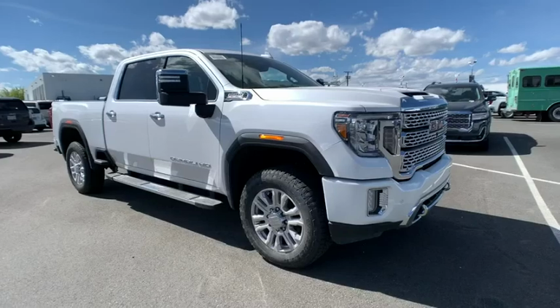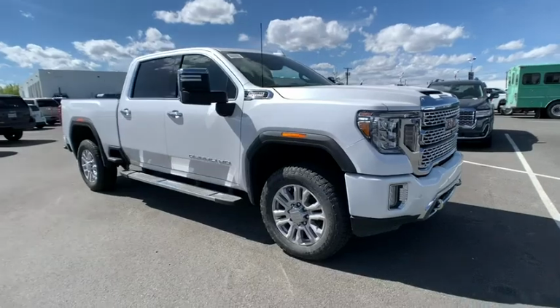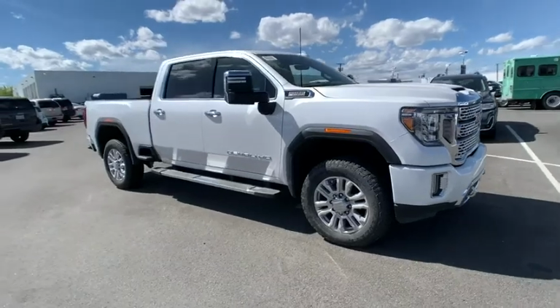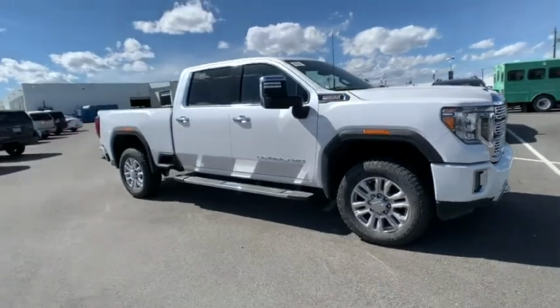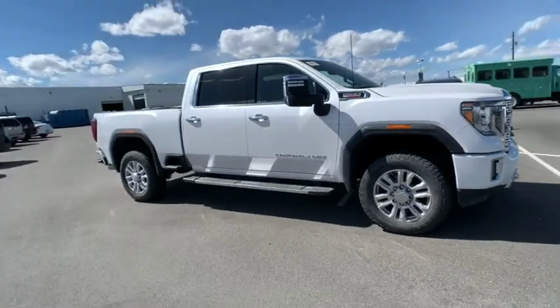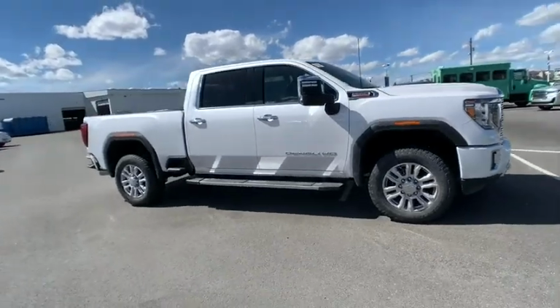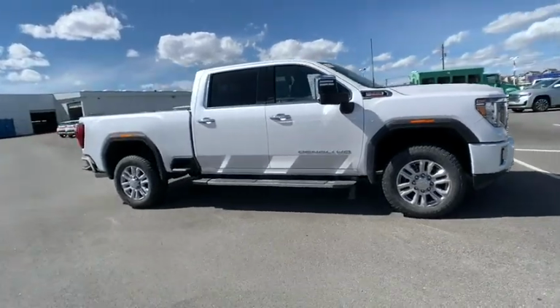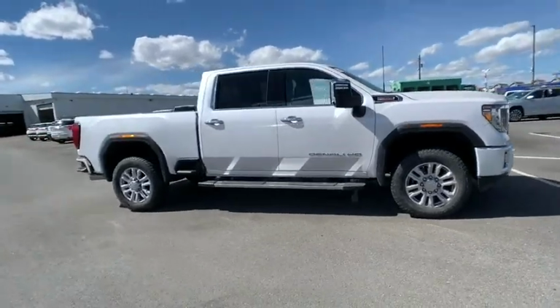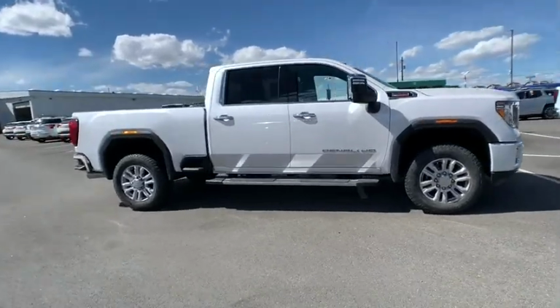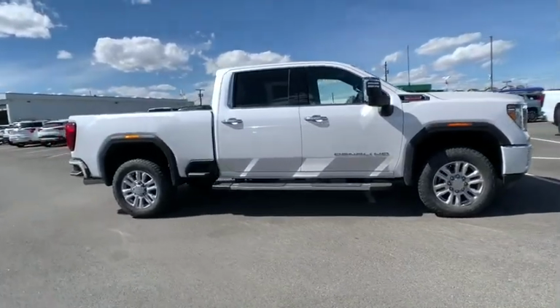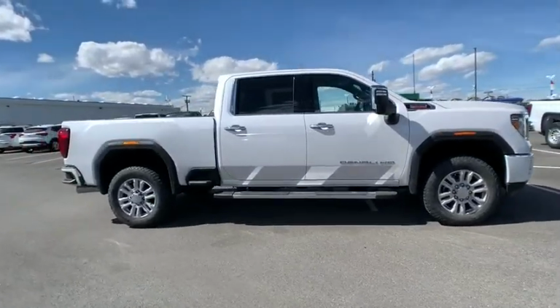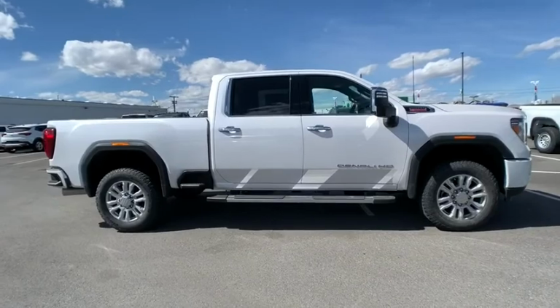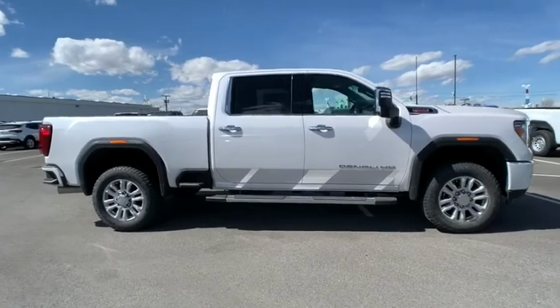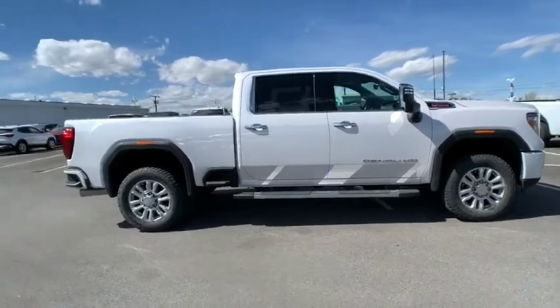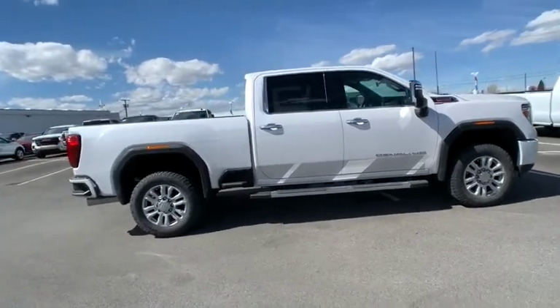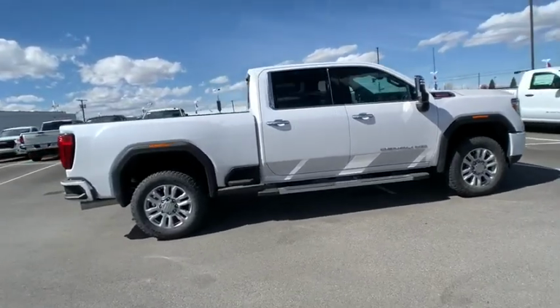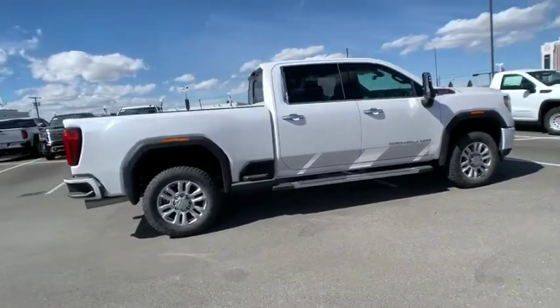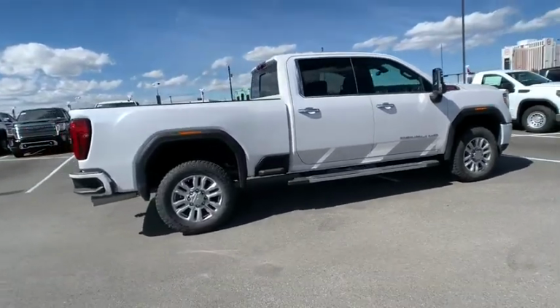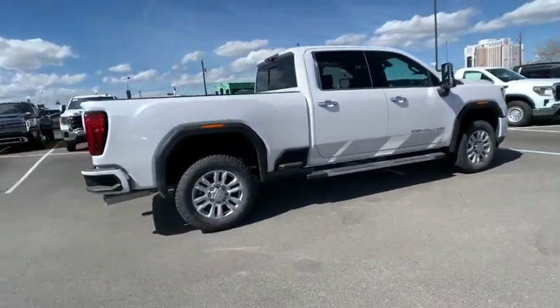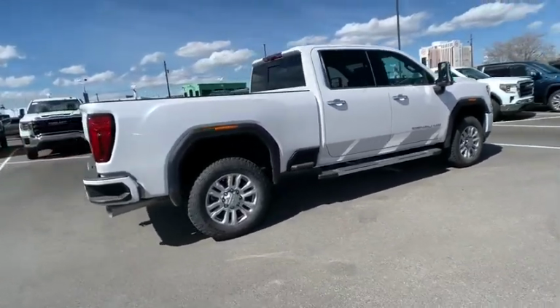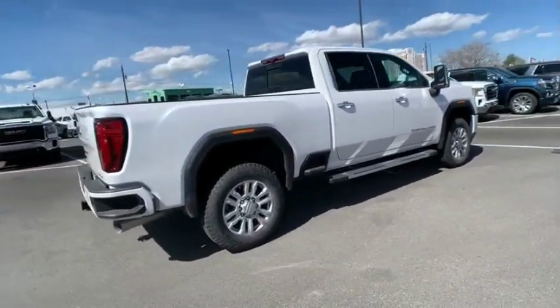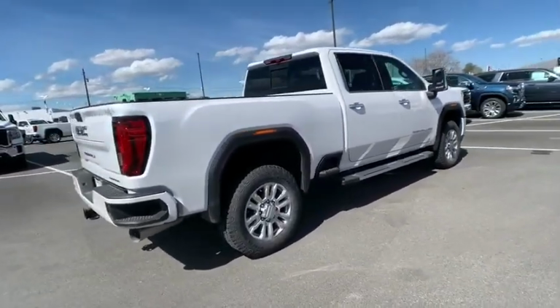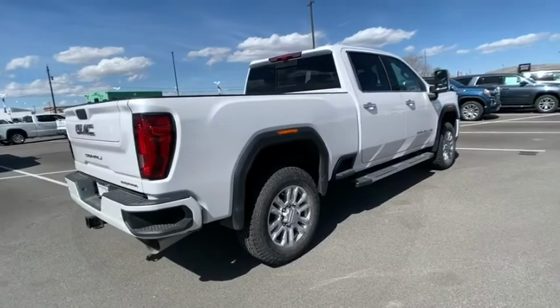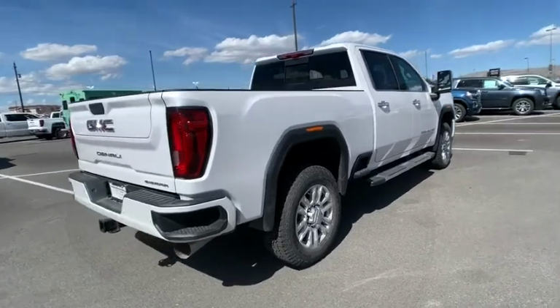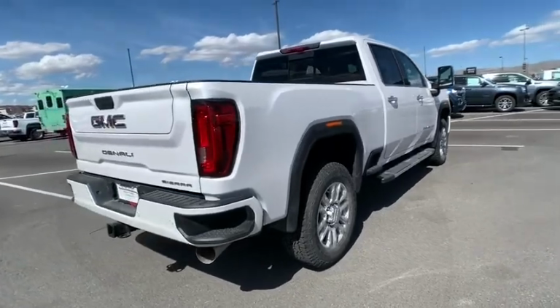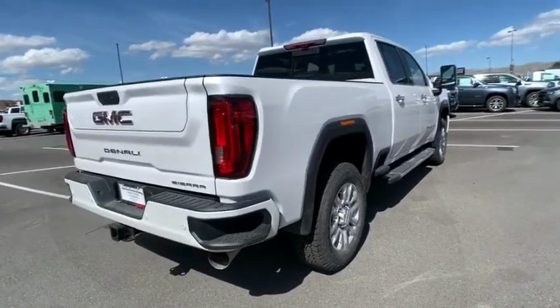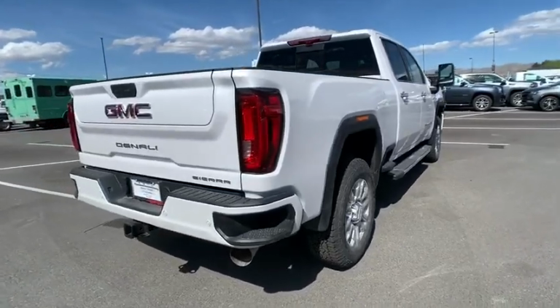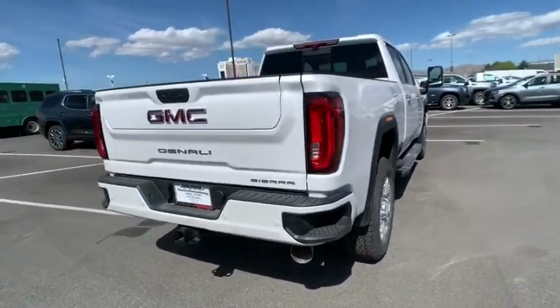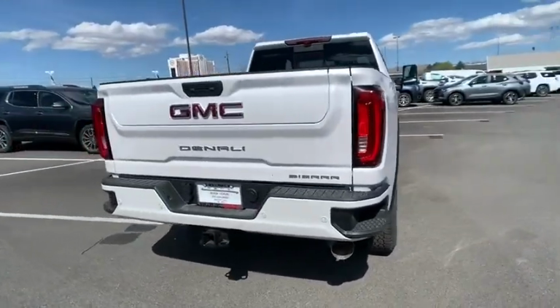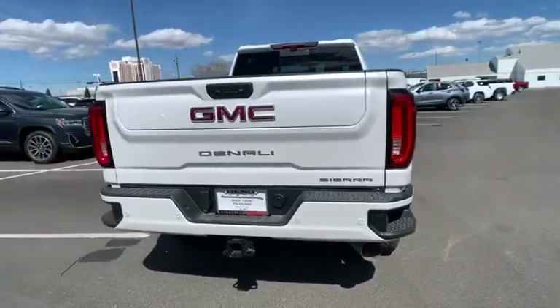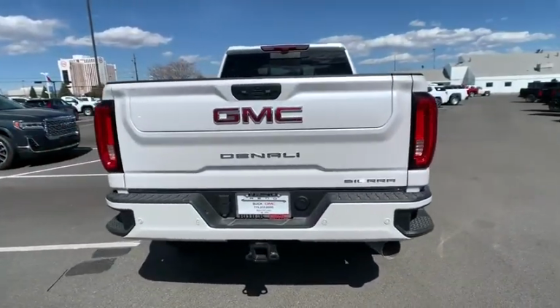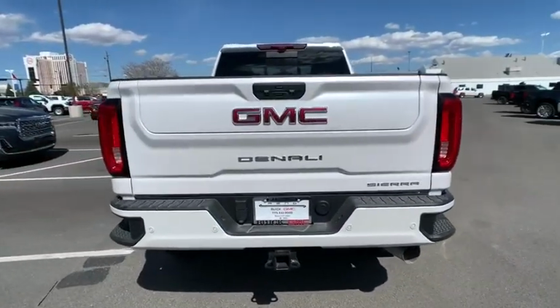Make a great choice today with the 2020 GMC Sierra 2500 HD. The GMC Sierra 2500 HD has all your workhorse basics covered. No worries here. Here are some of this vehicle's great options.